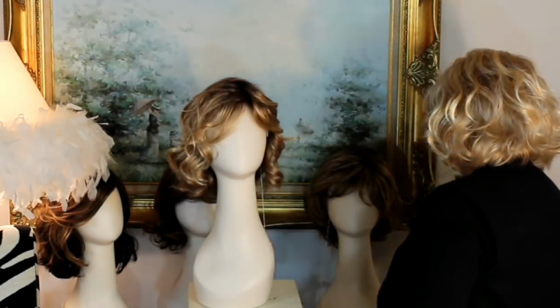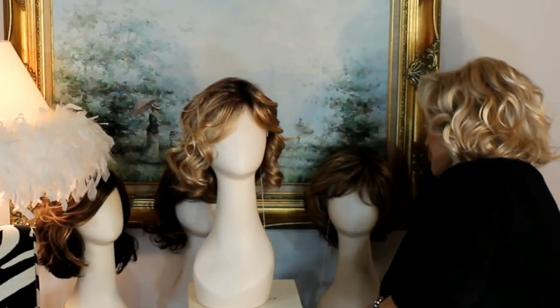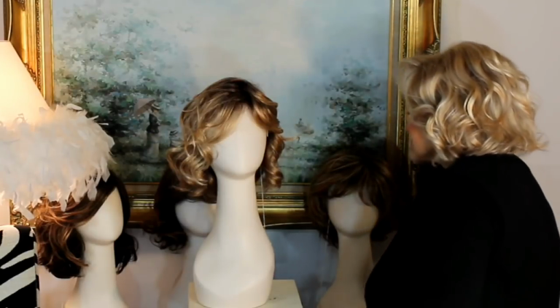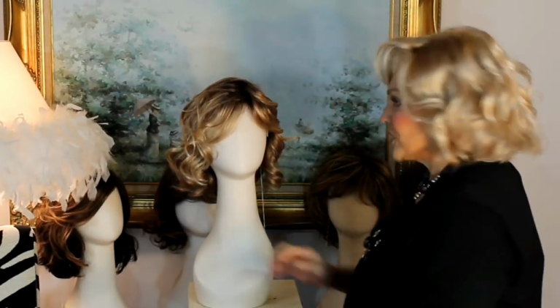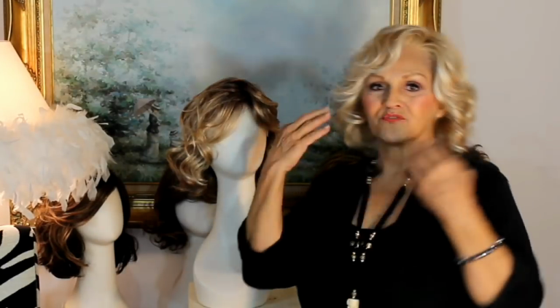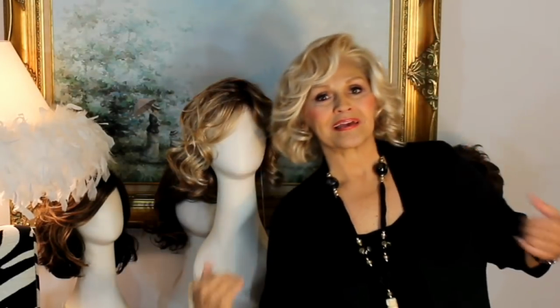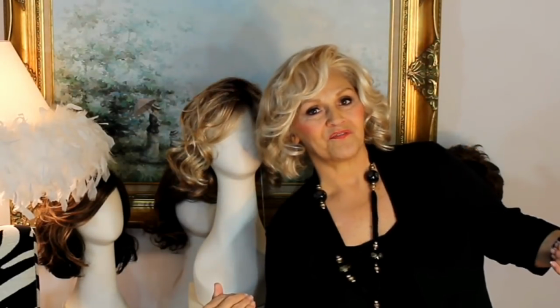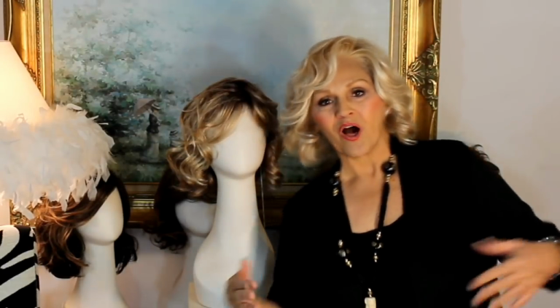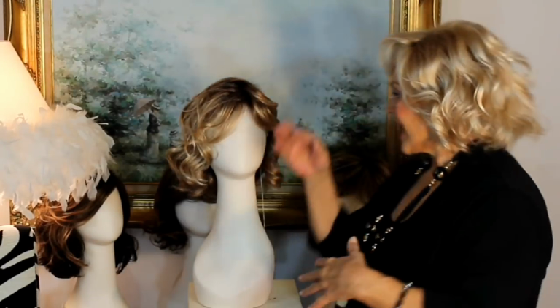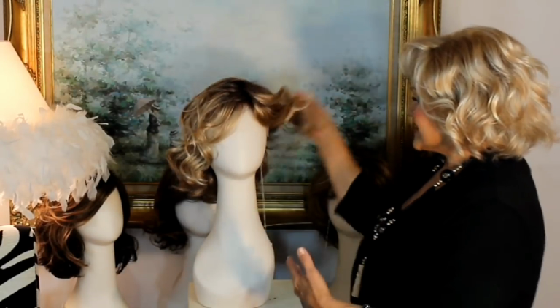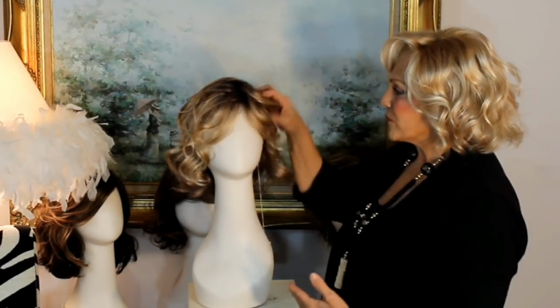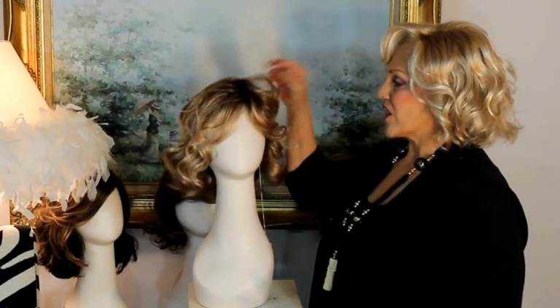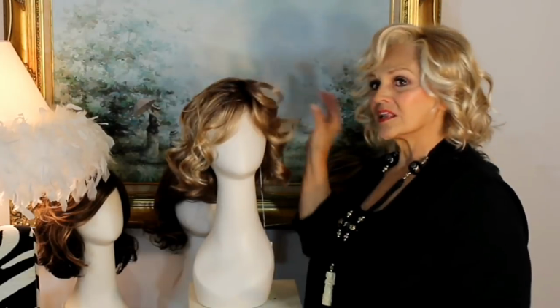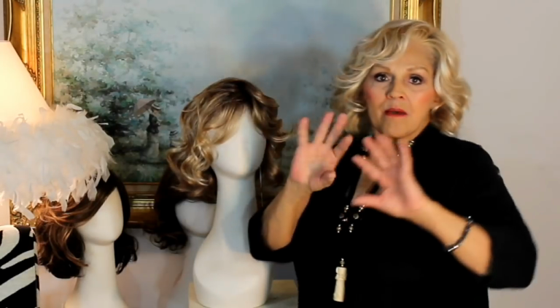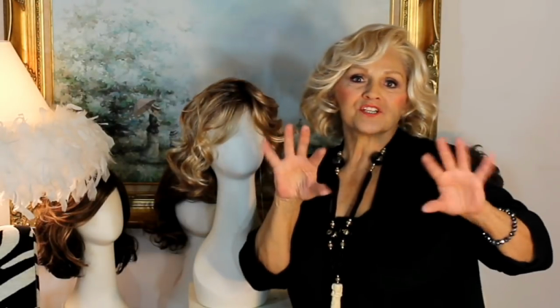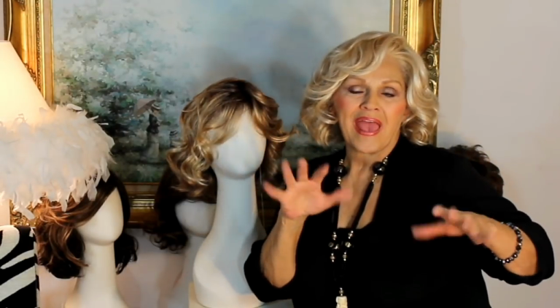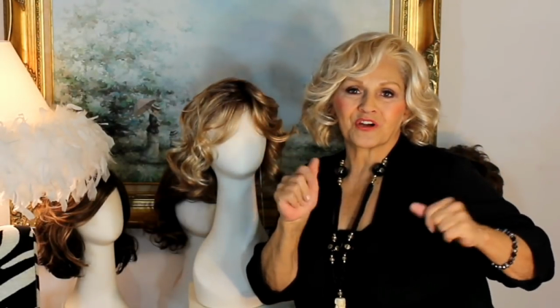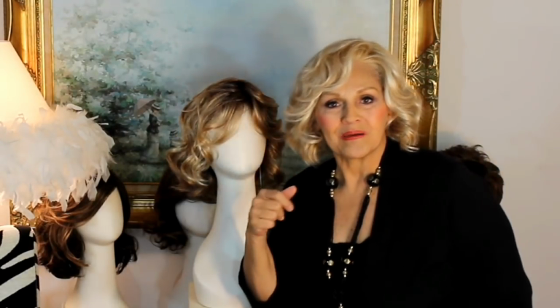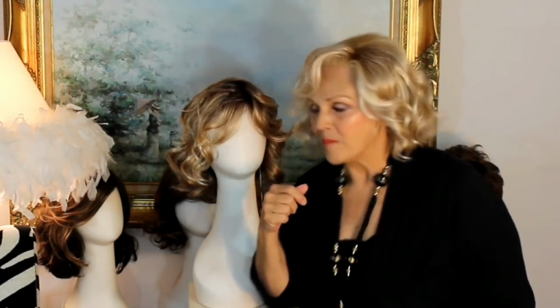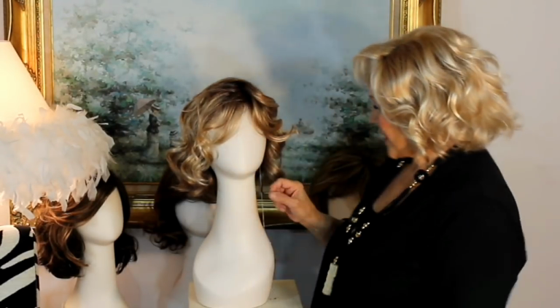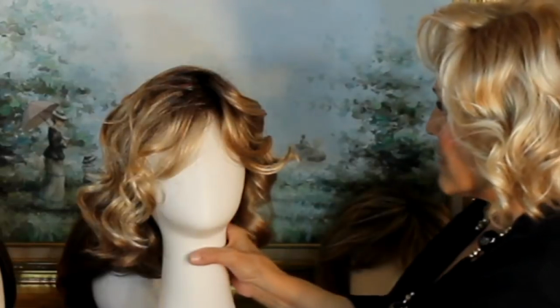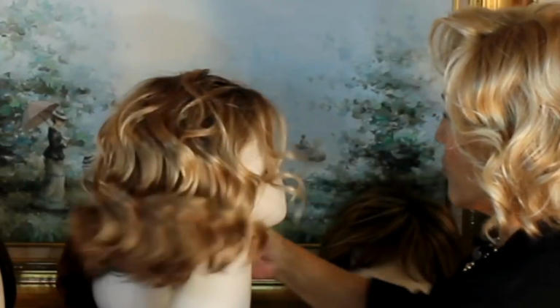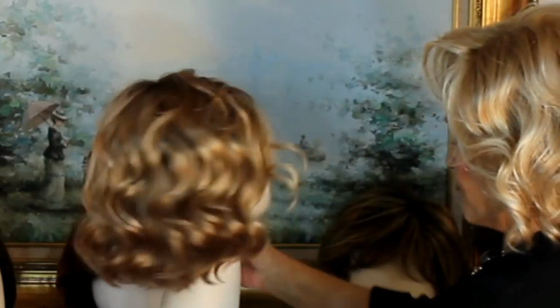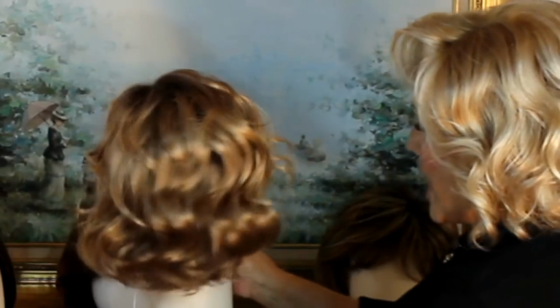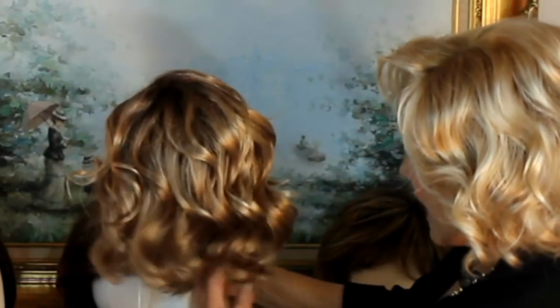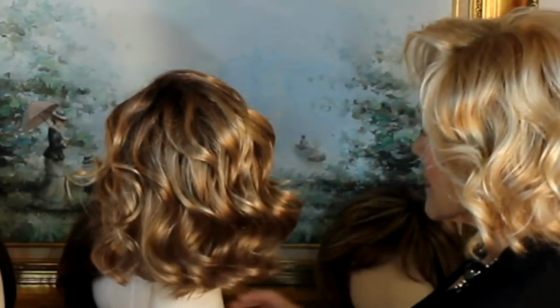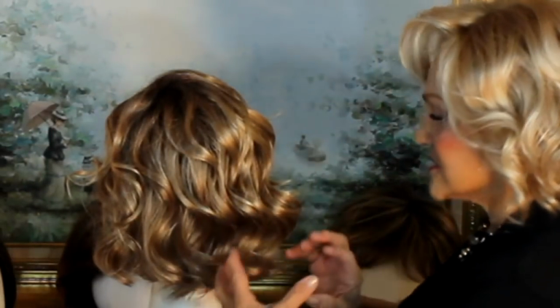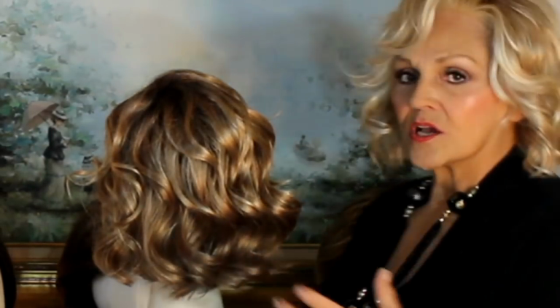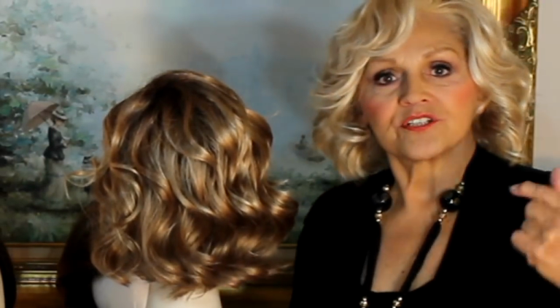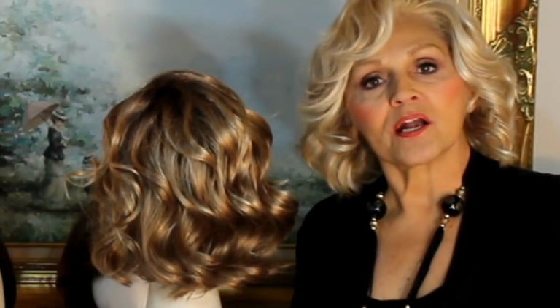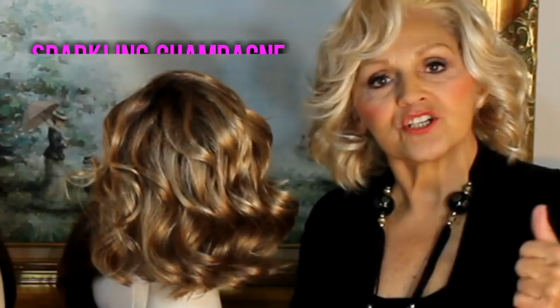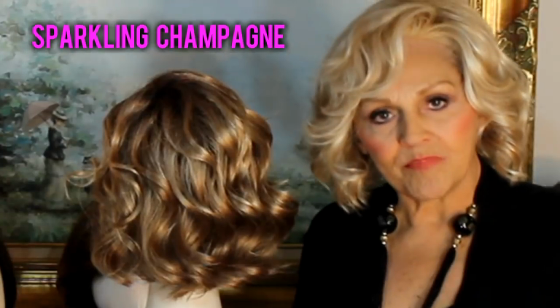We go from that, we go to Veronica that's very long, and now we have our little beachy wave curling bob. Her name is Coco. Her color is called Sparkling Champagne.